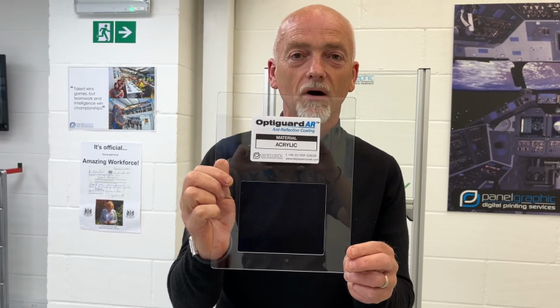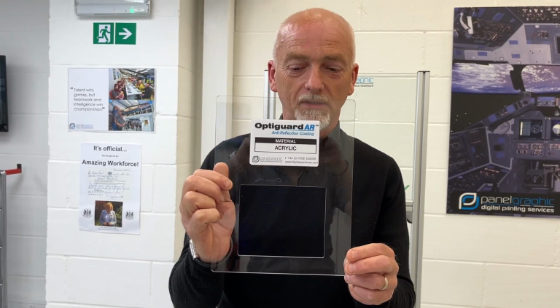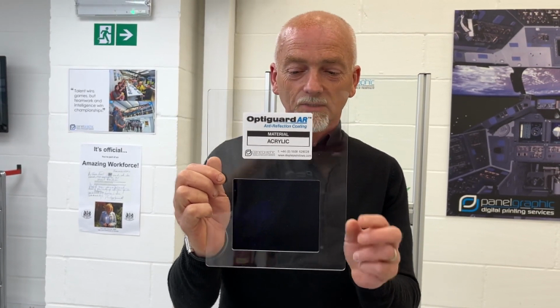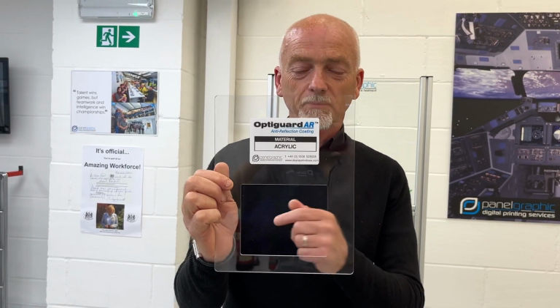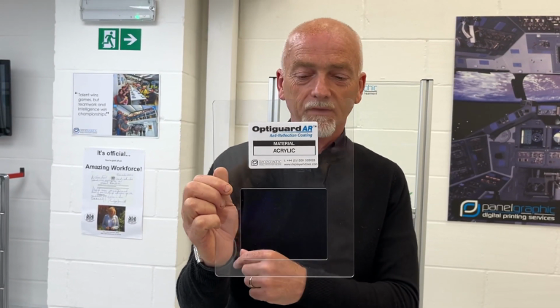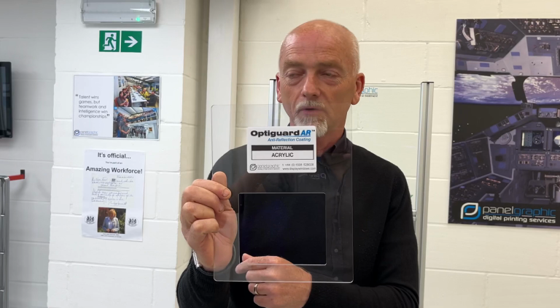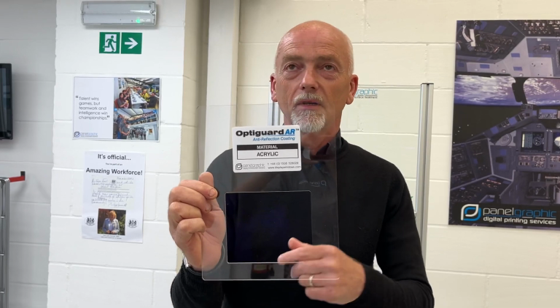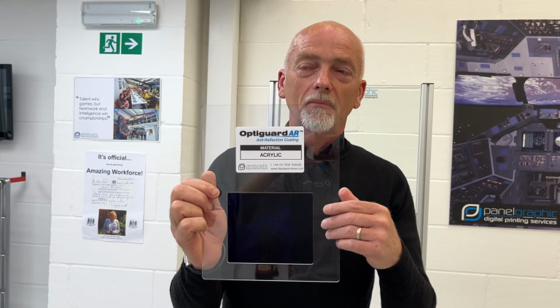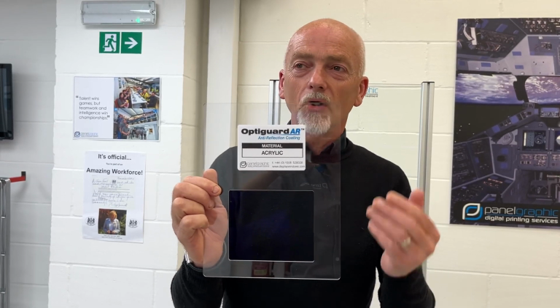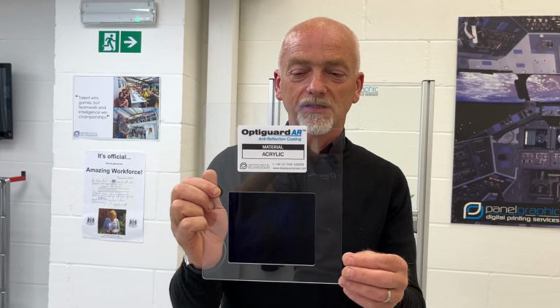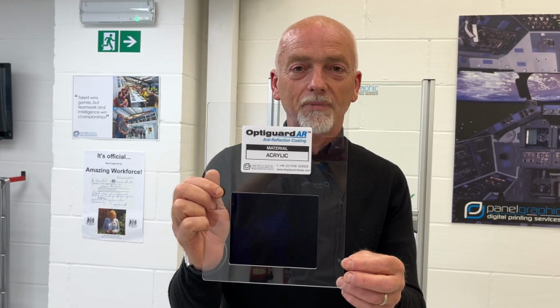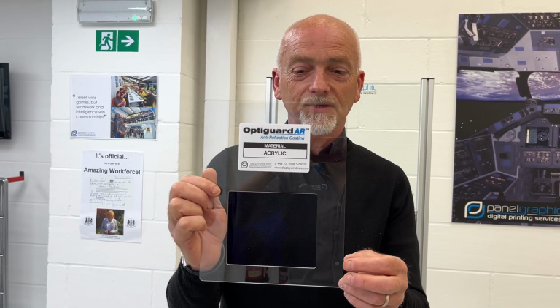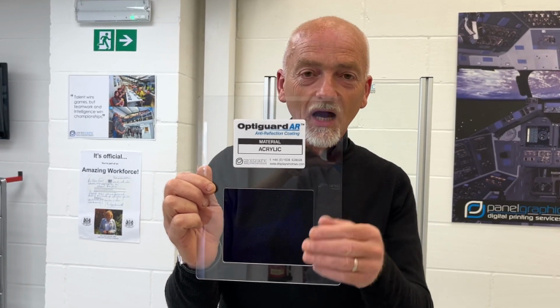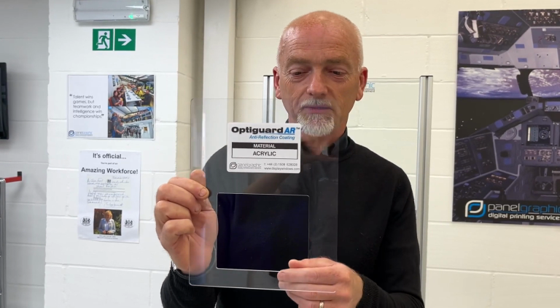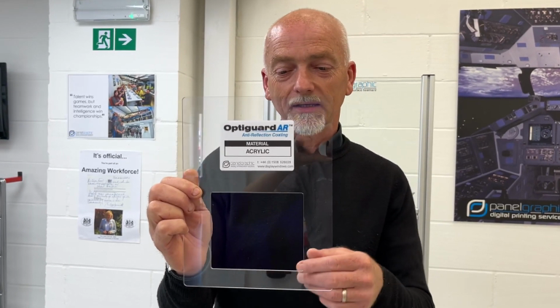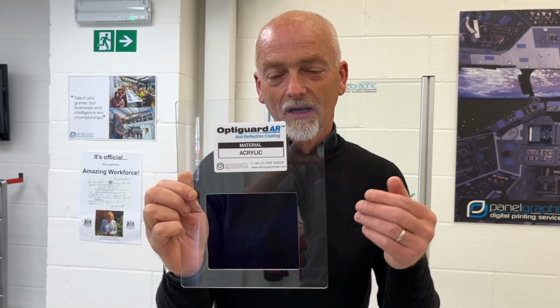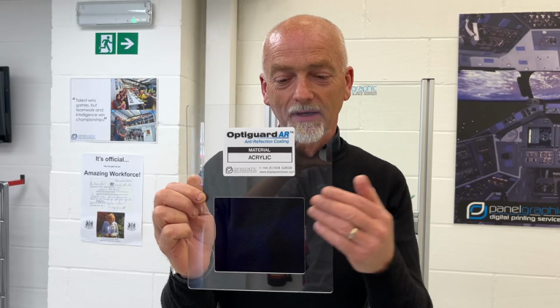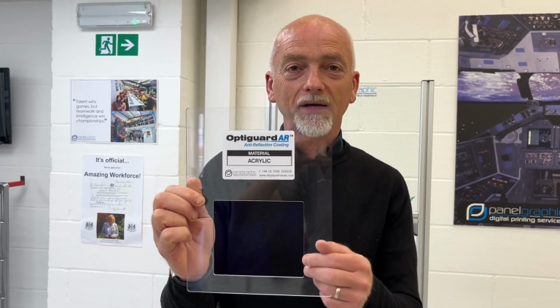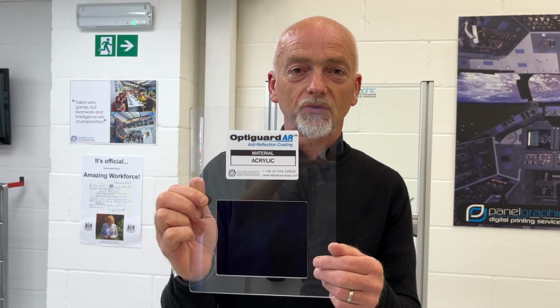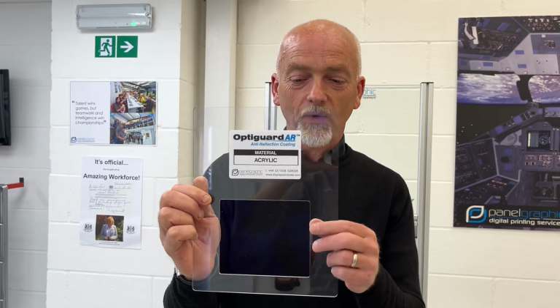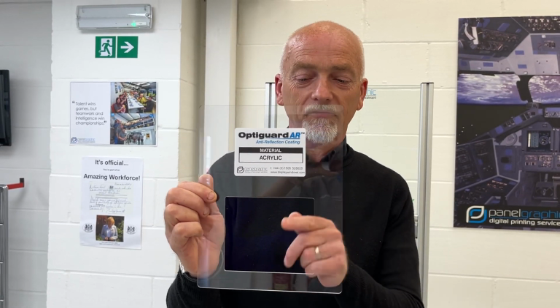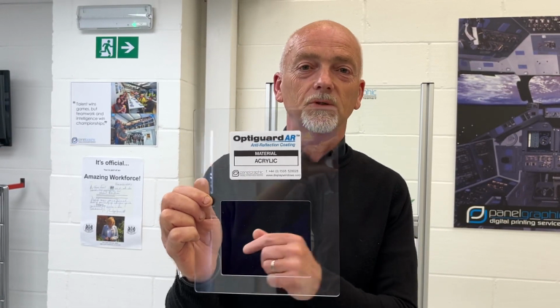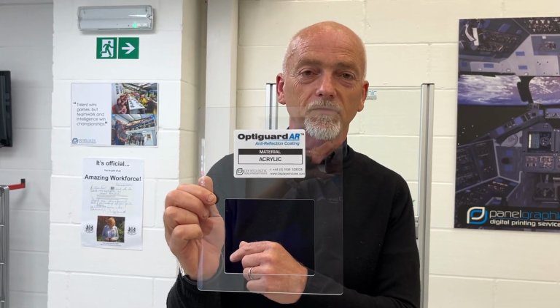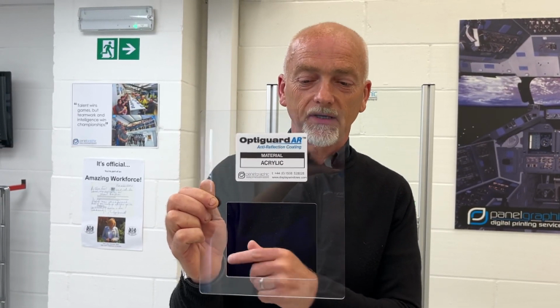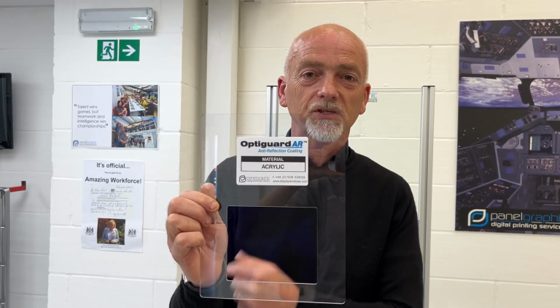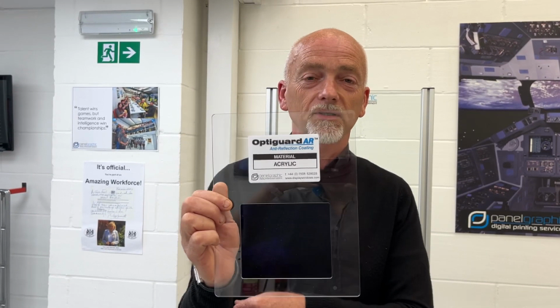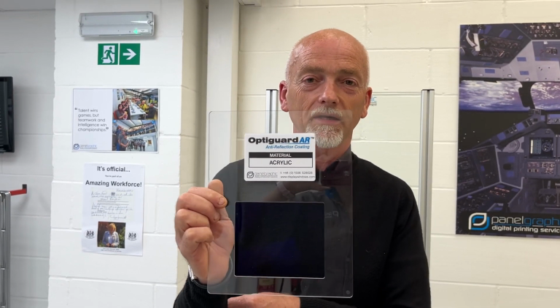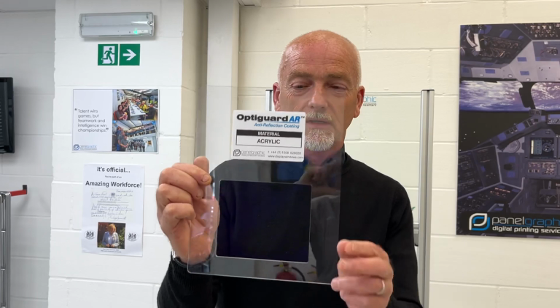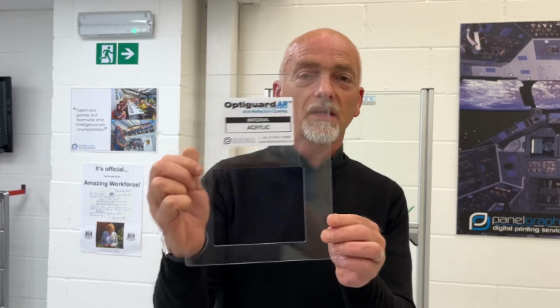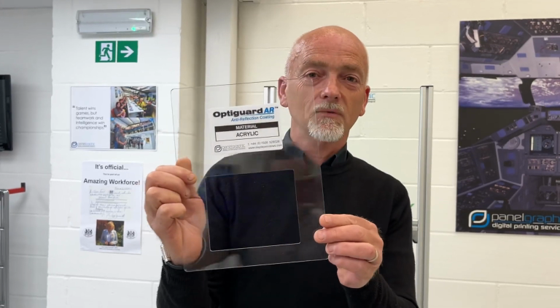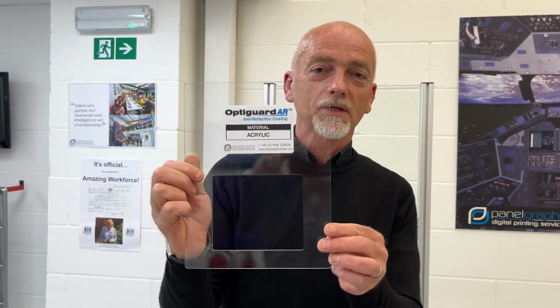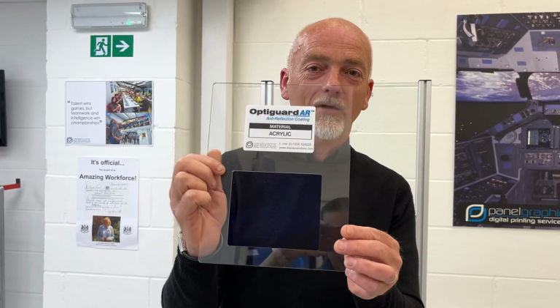So this is perfect for most internal applications: car displays, information screens where you have issues with reflection, especially in bright sunlight. So if you need it, call us — we can help you.